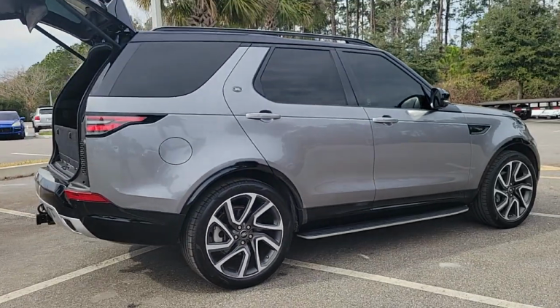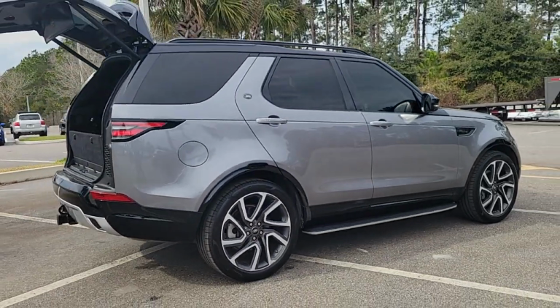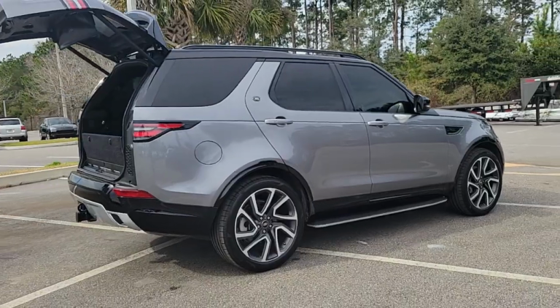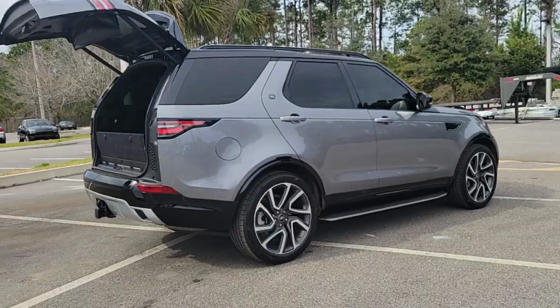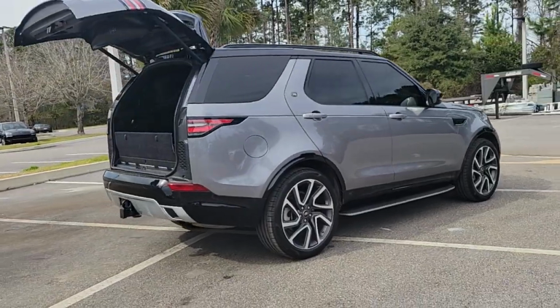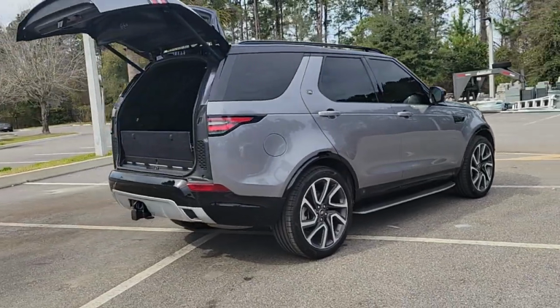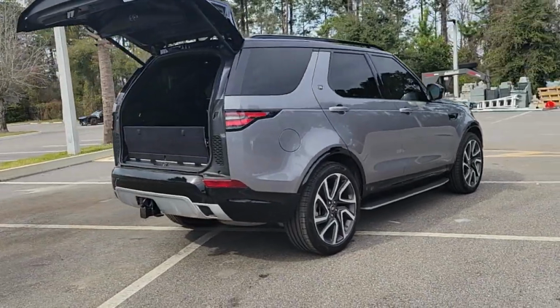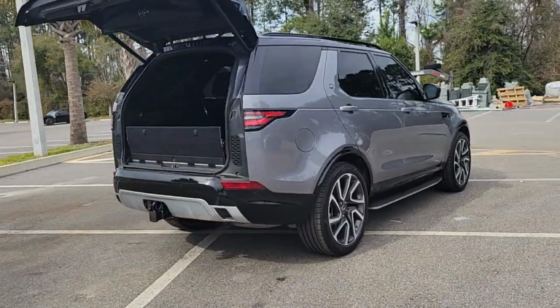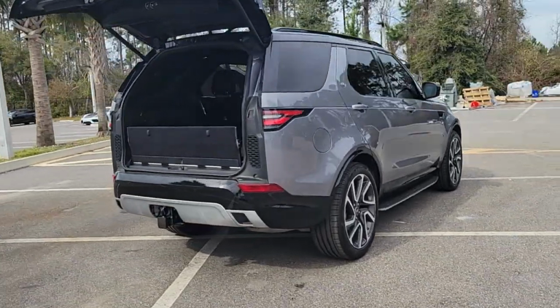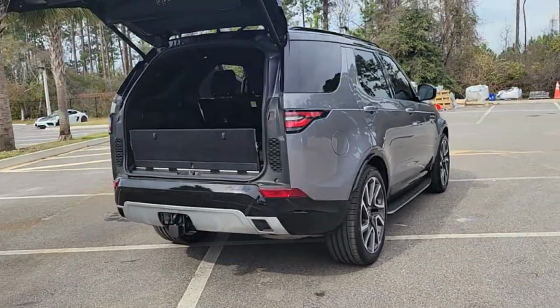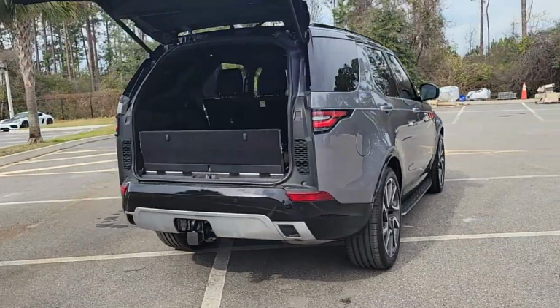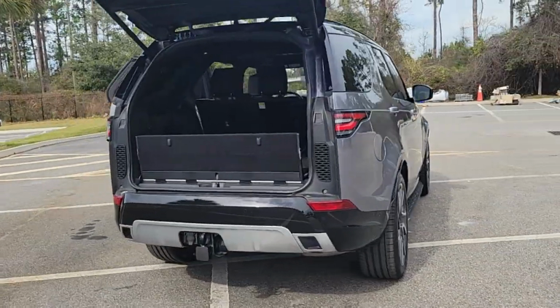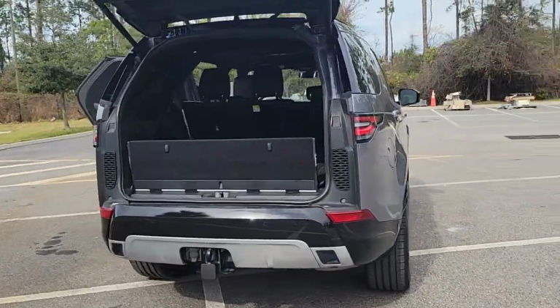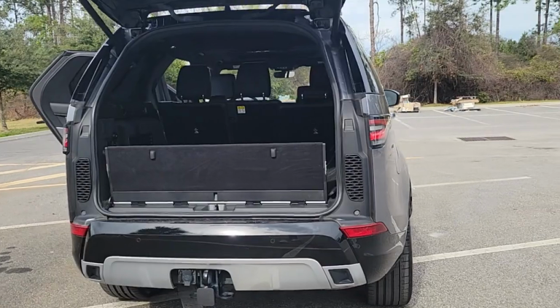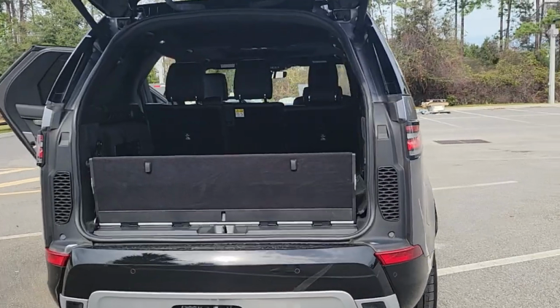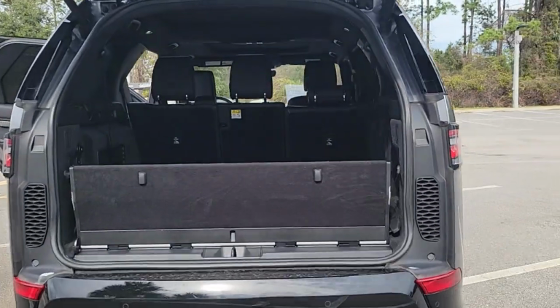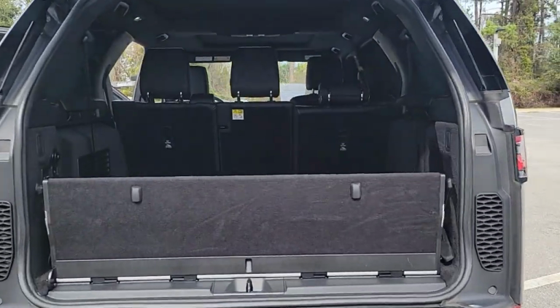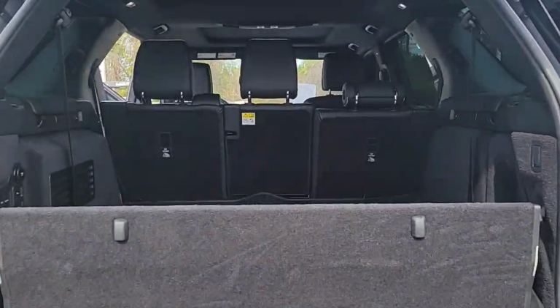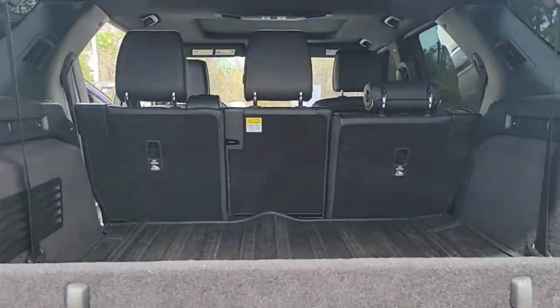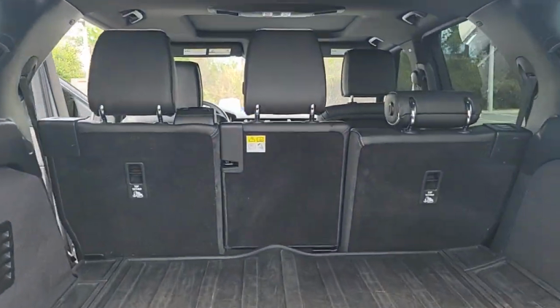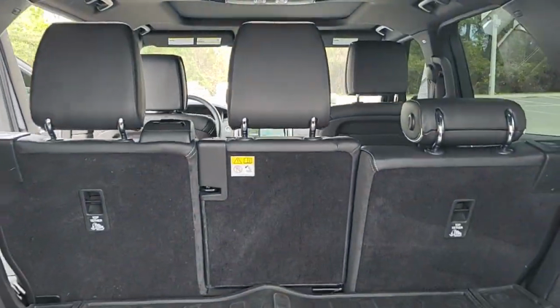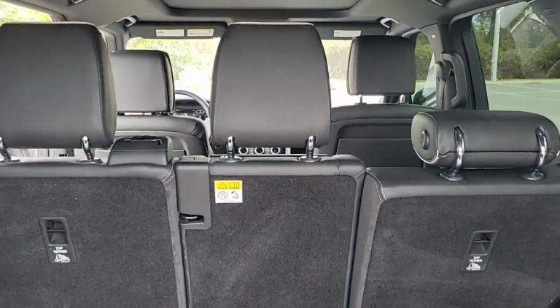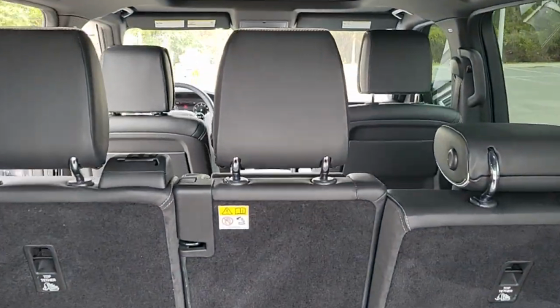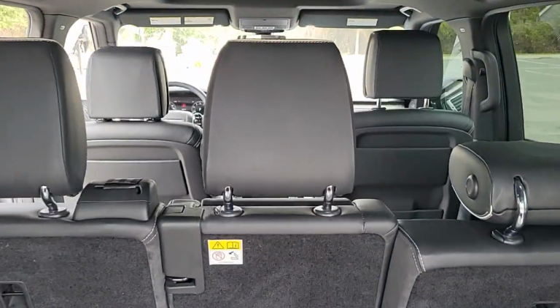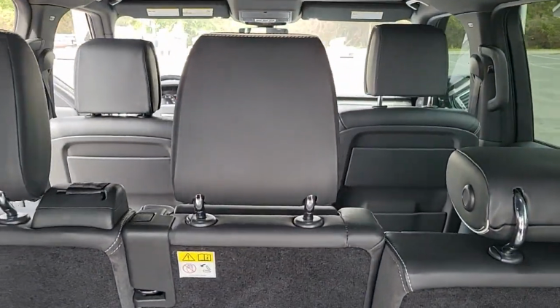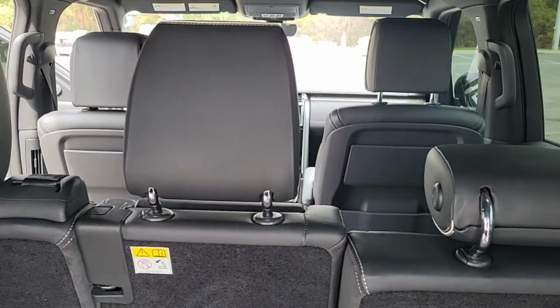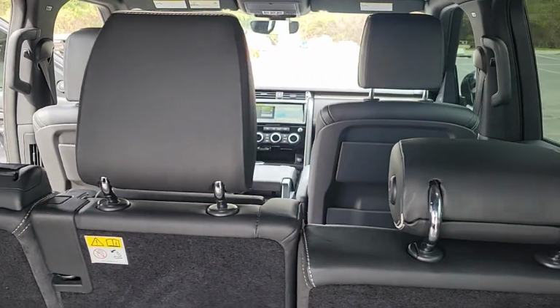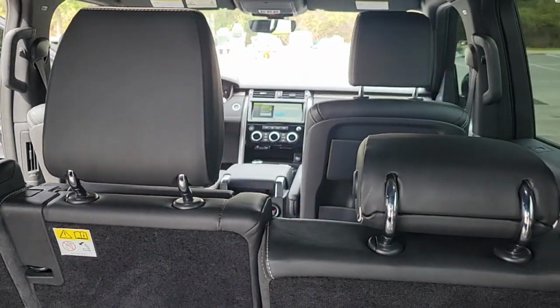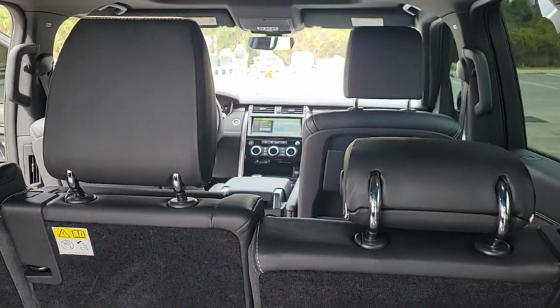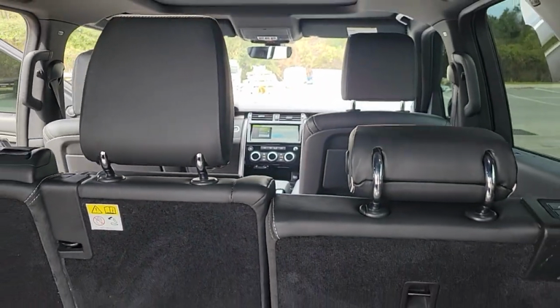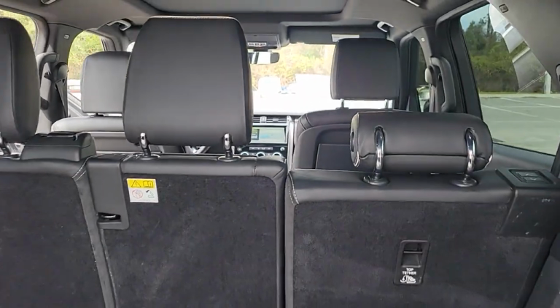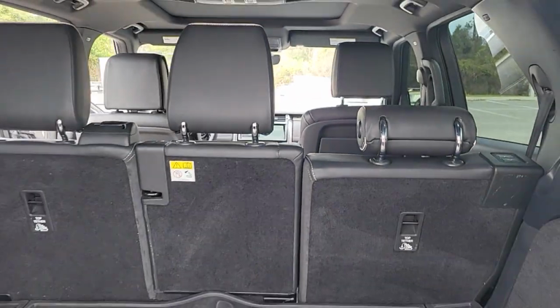From its high-end style and superior build quality to its suite of tech-savvy amenities and safety features, this remarkable full-size SUV will exceed every expectation. The following are some of this vehicle's highlighted options.